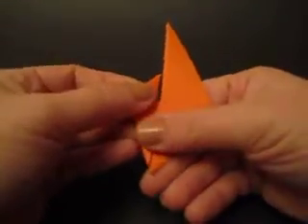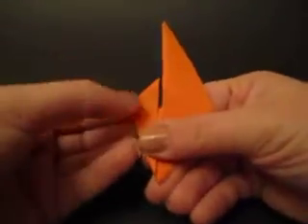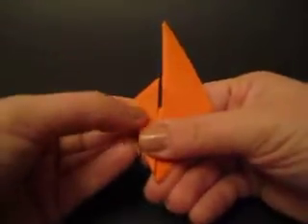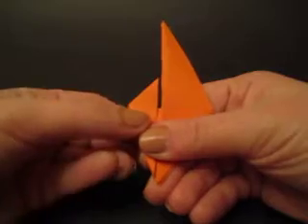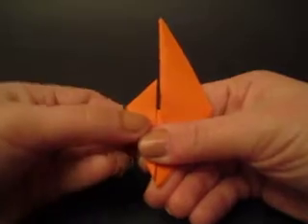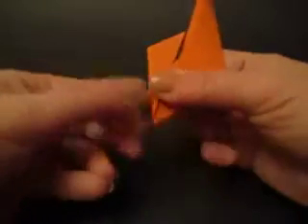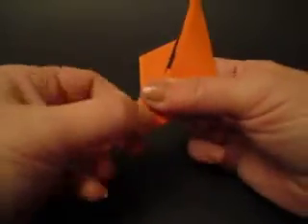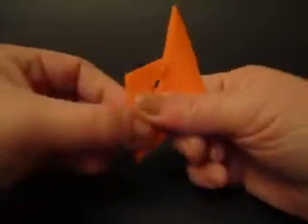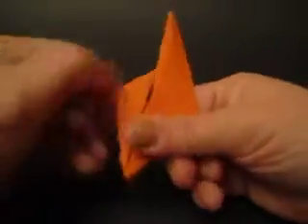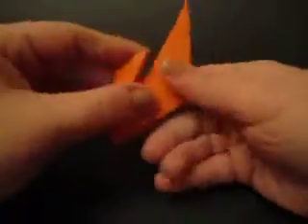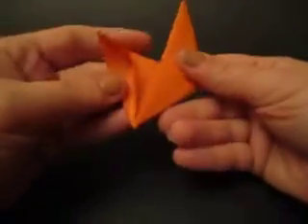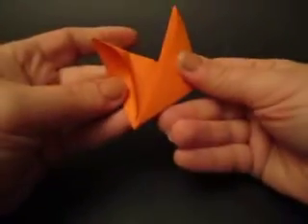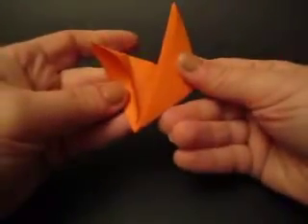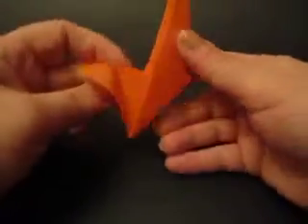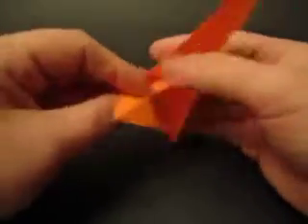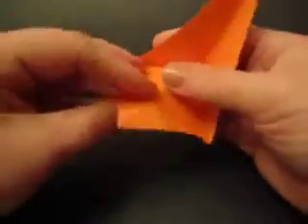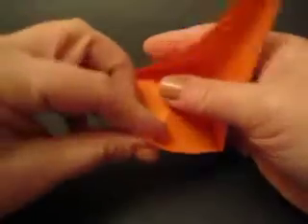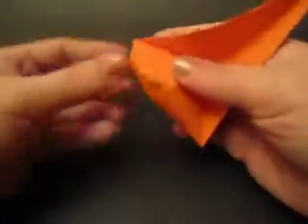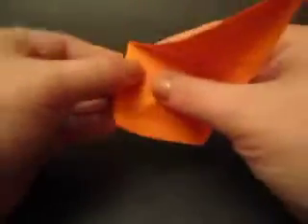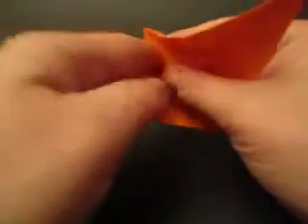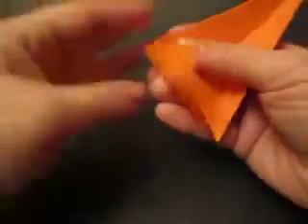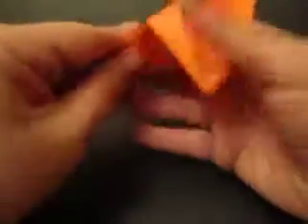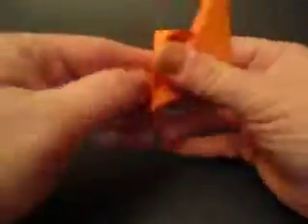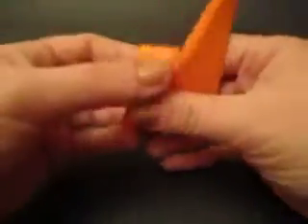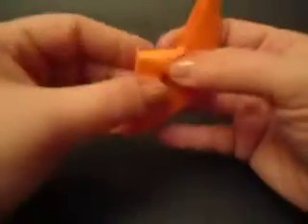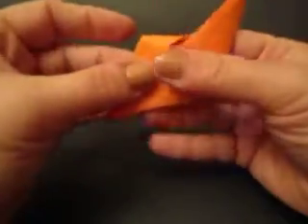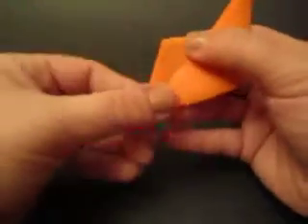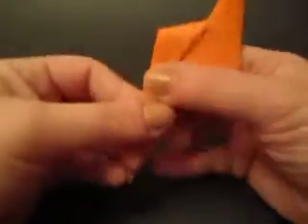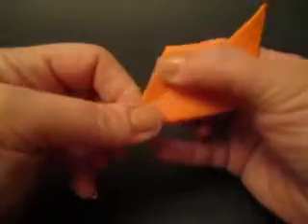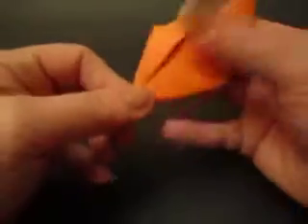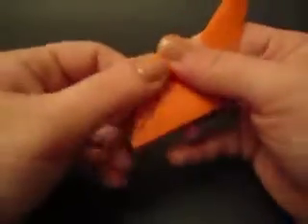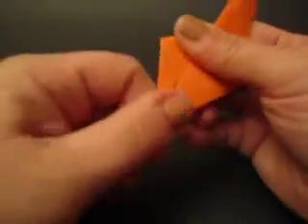So I've folded that. Now I'm going to crease this, open that up, and I'm going to outside reverse it. And that would be it — that is the basic module.